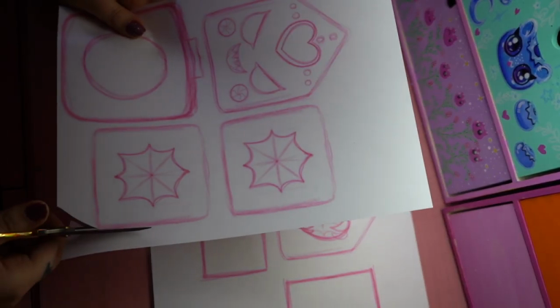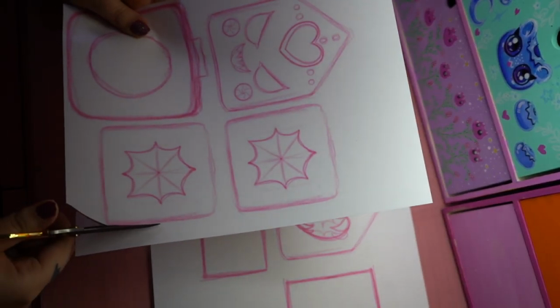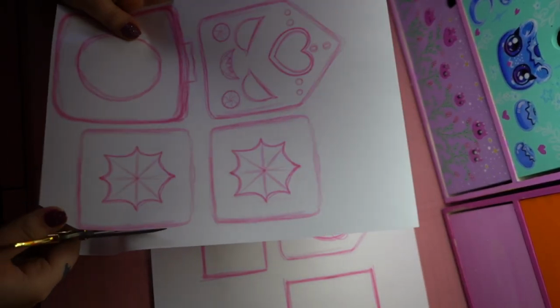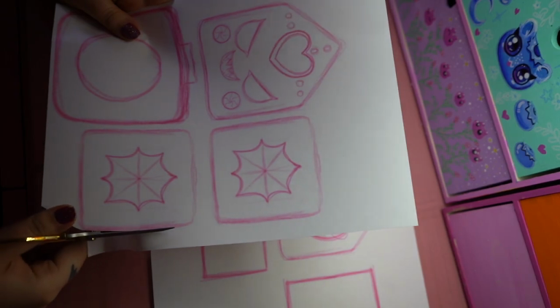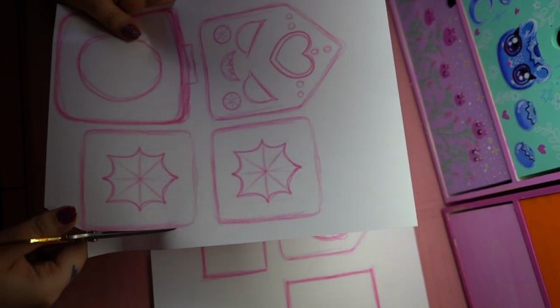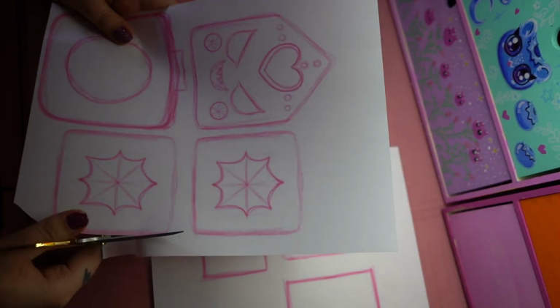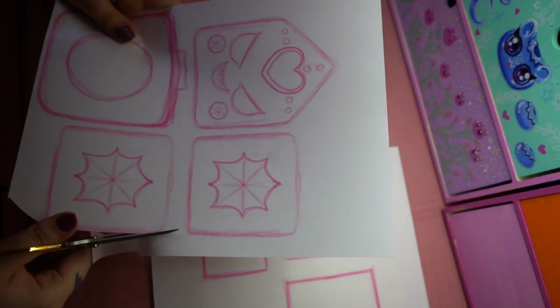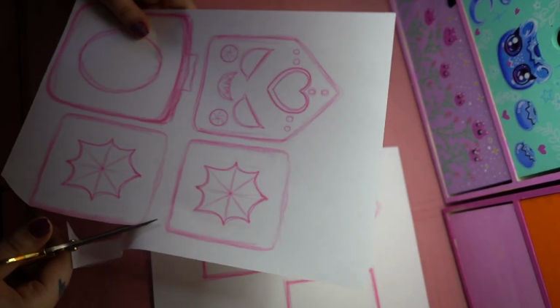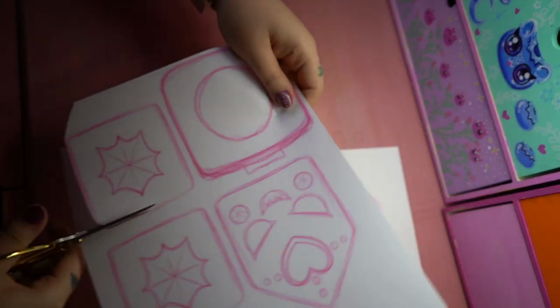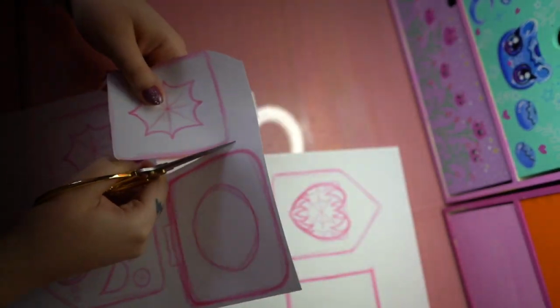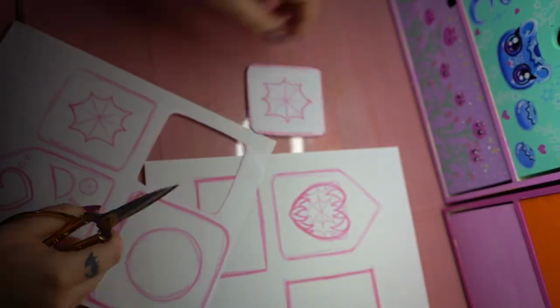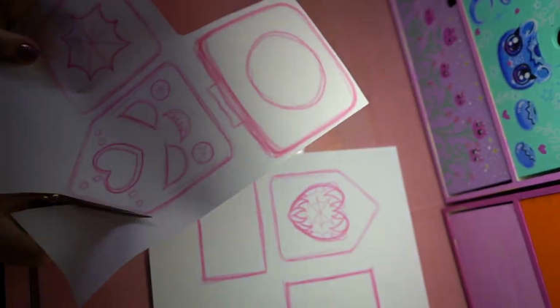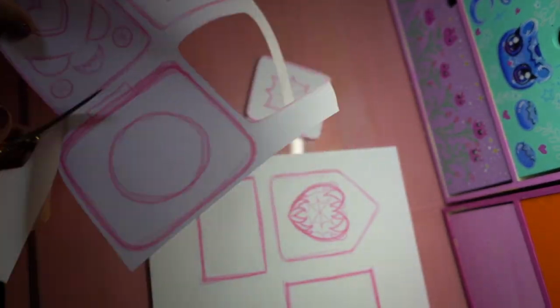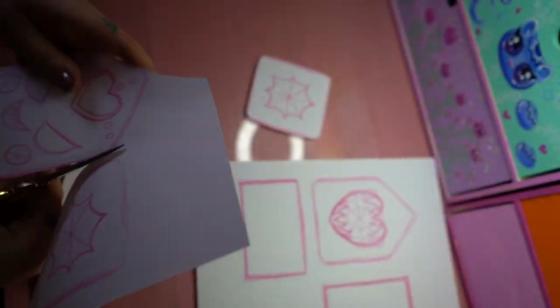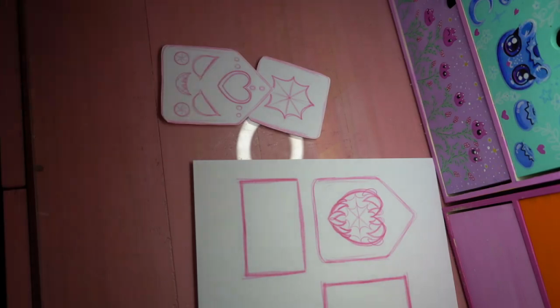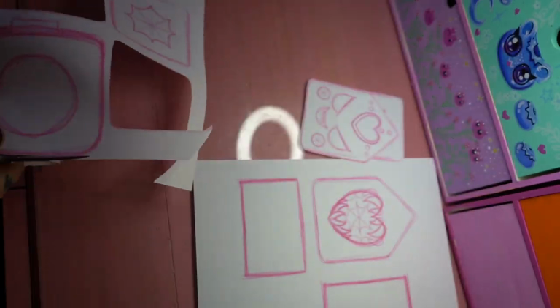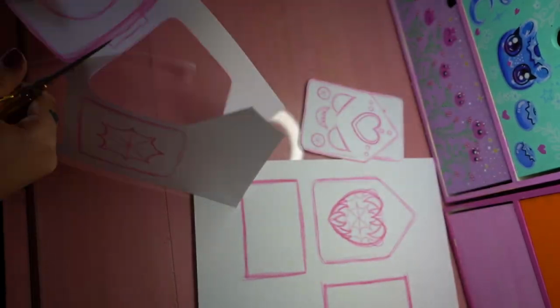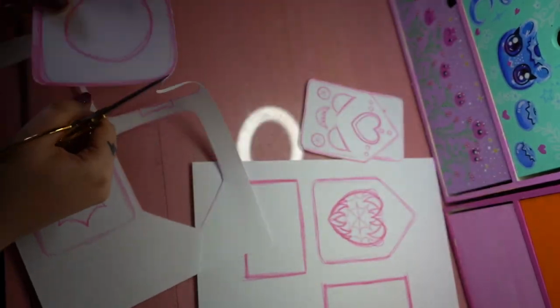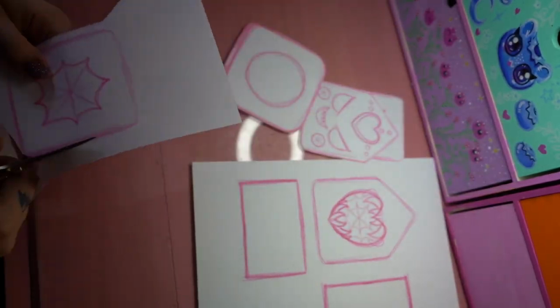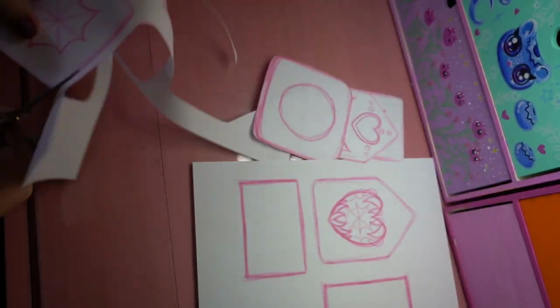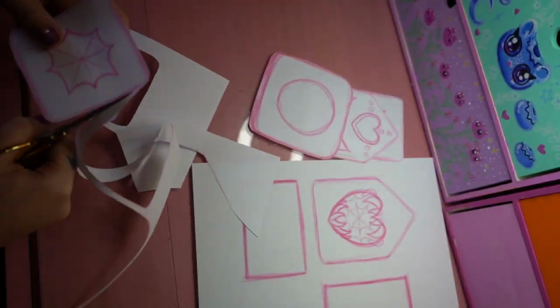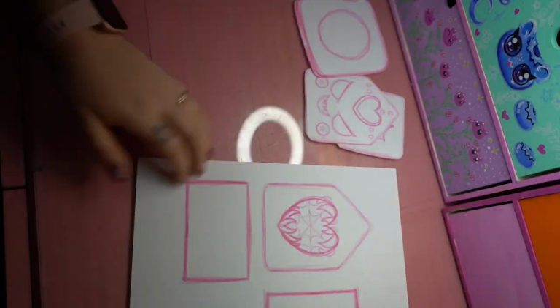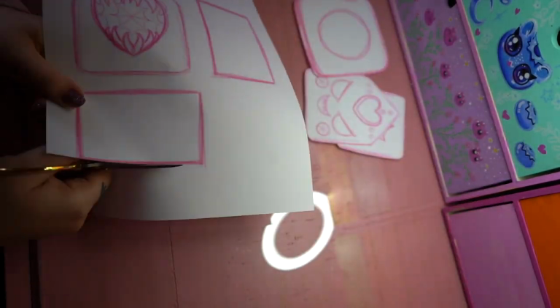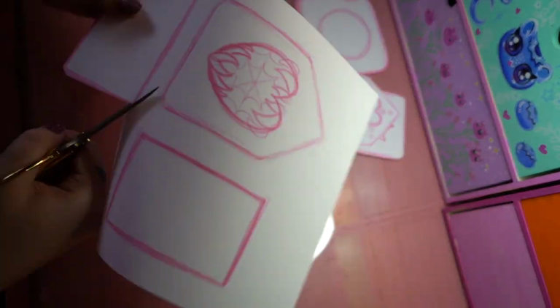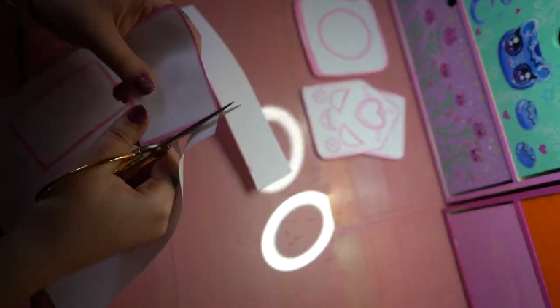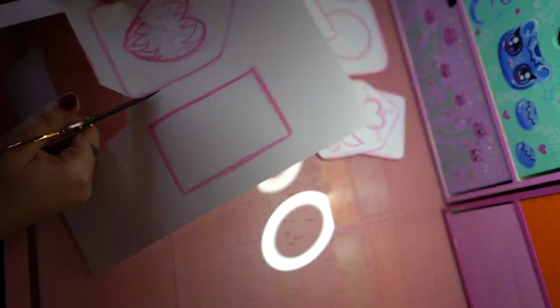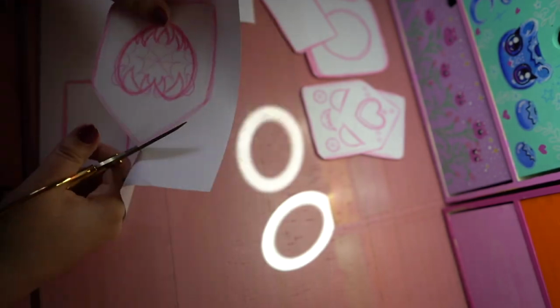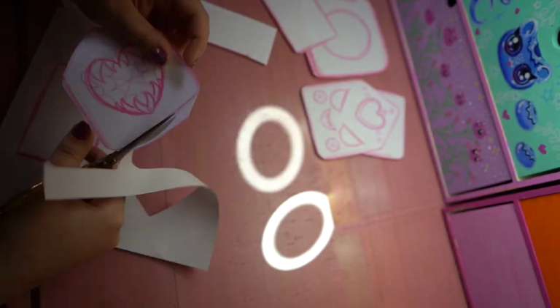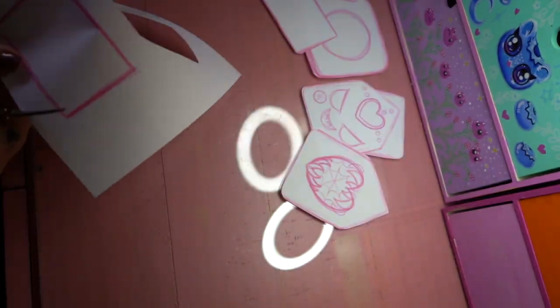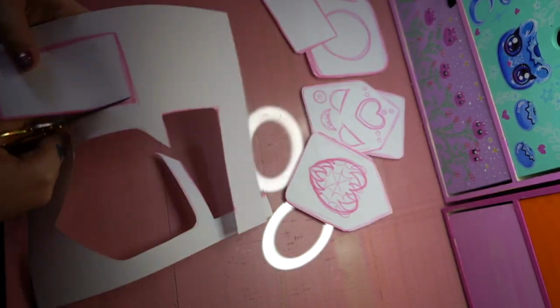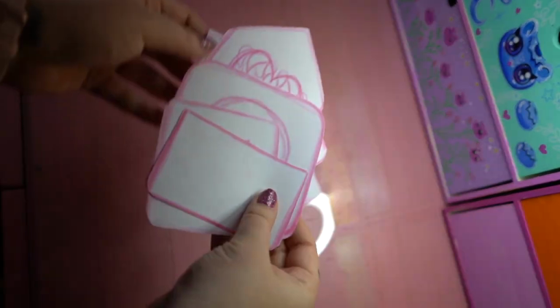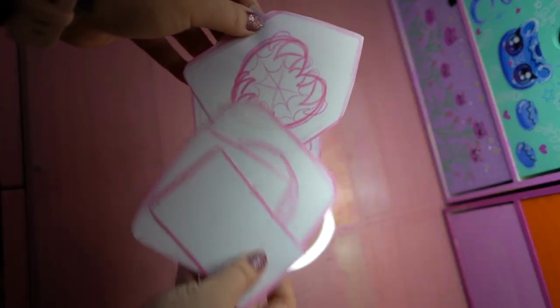Now it's time for us to cut everything out, which is pretty self-explanatory. The only advice I have on this one is to make sure that you have some rounded edges, just because that makes everything look a little bit cuter and softer. If cute and soft is not the vibe that you are going for, then I suggest nice hard edges instead.